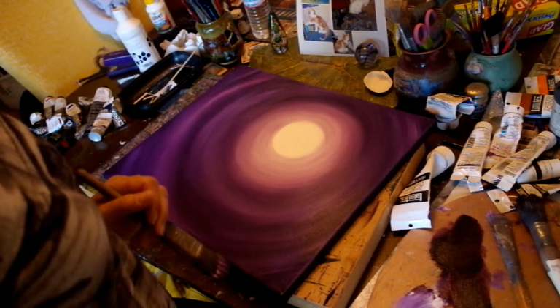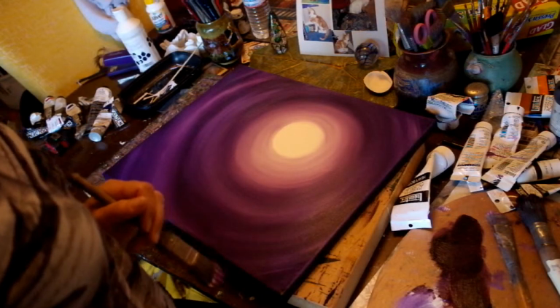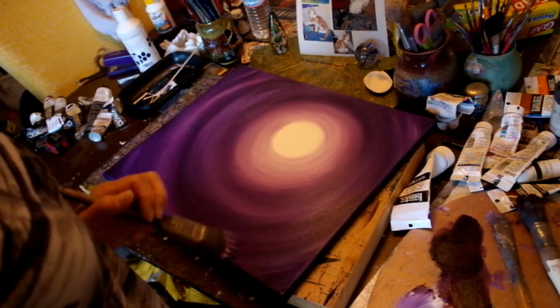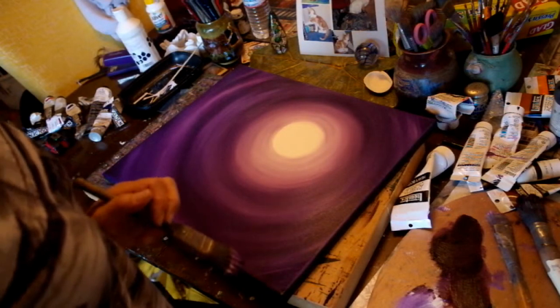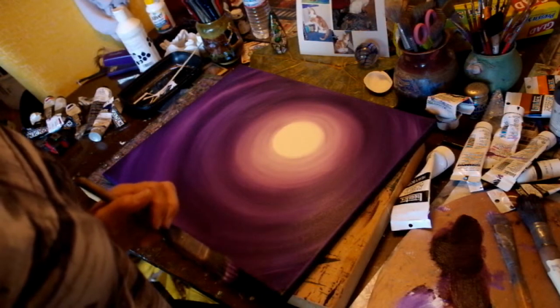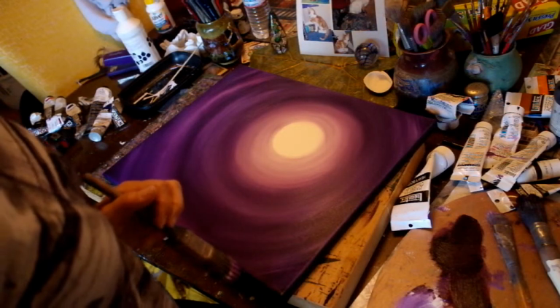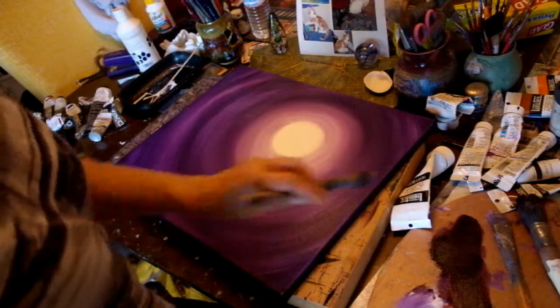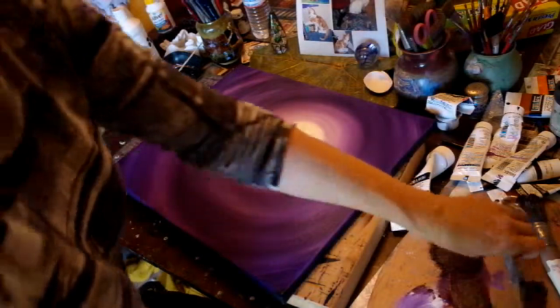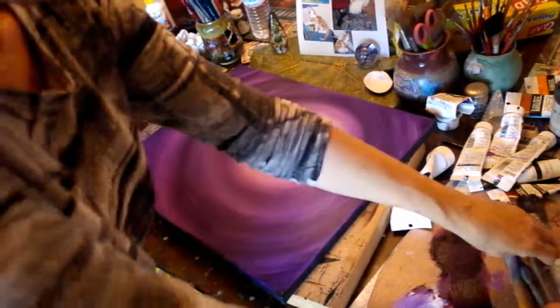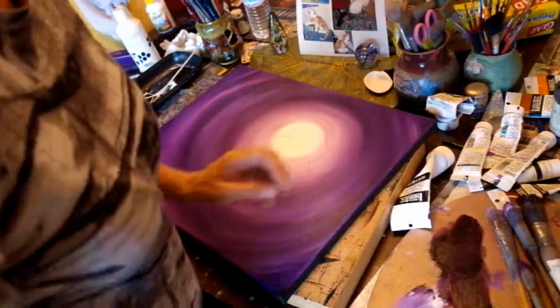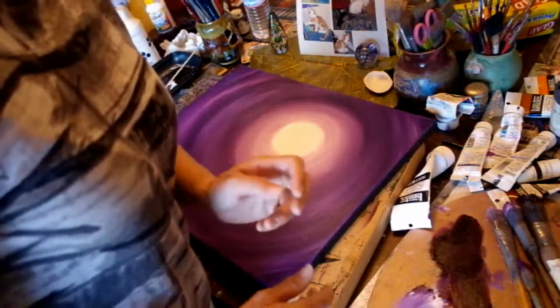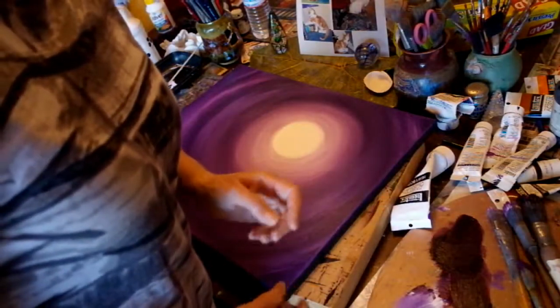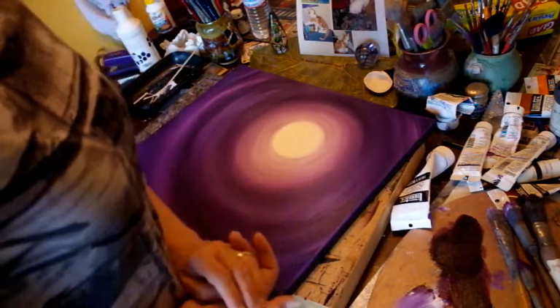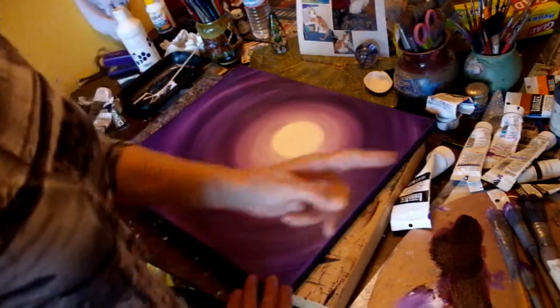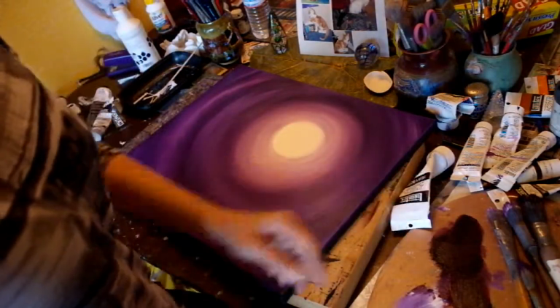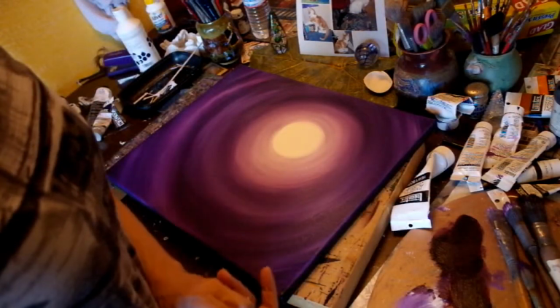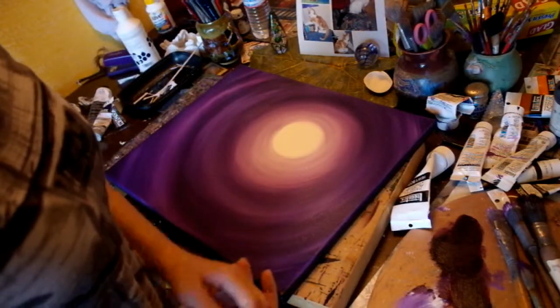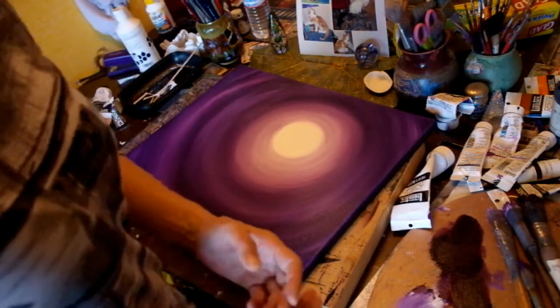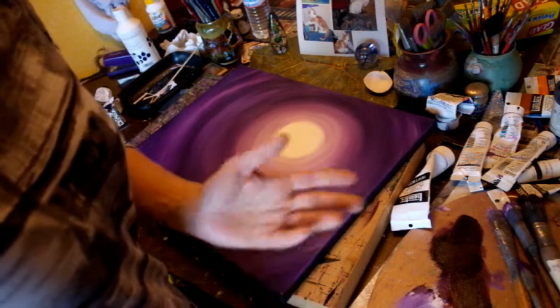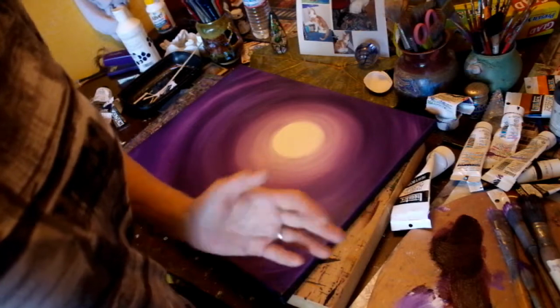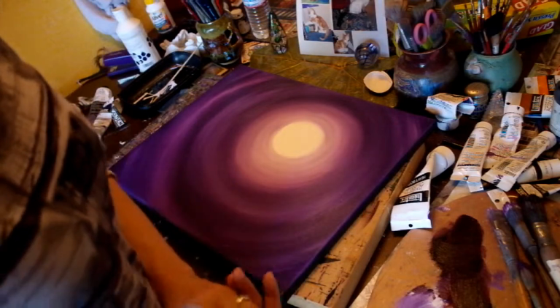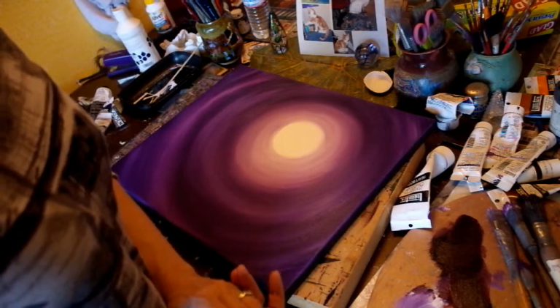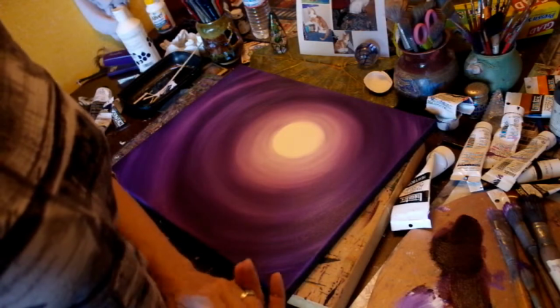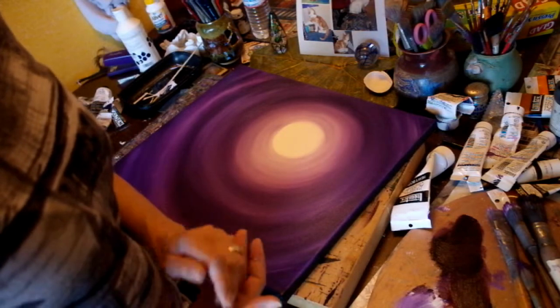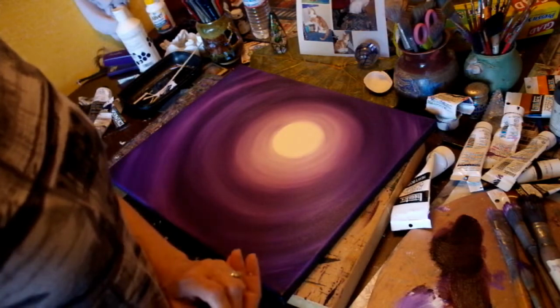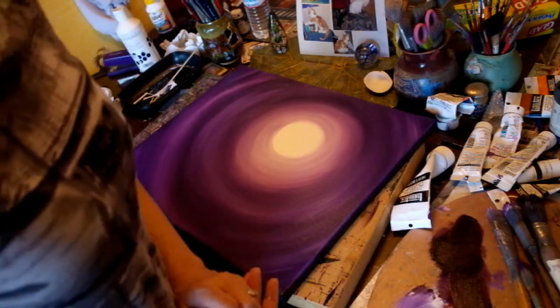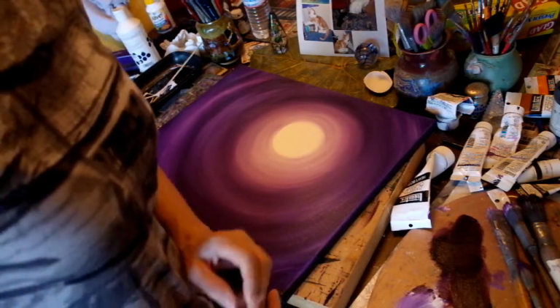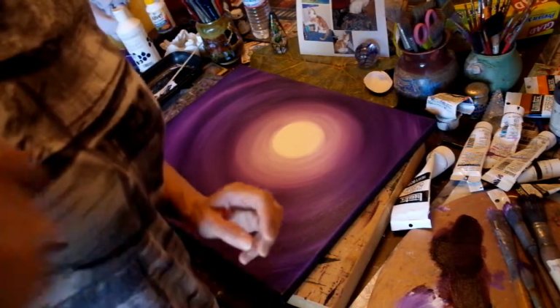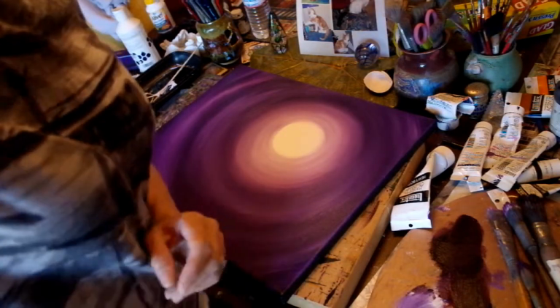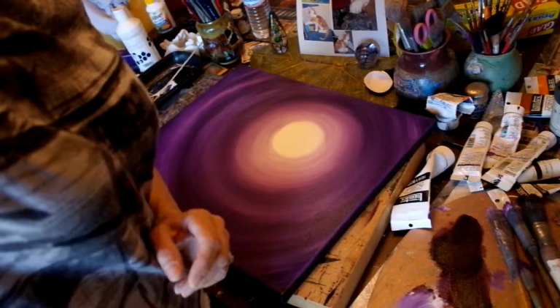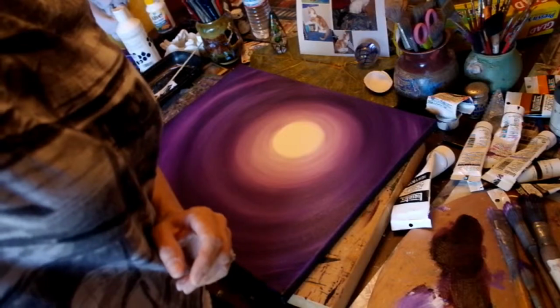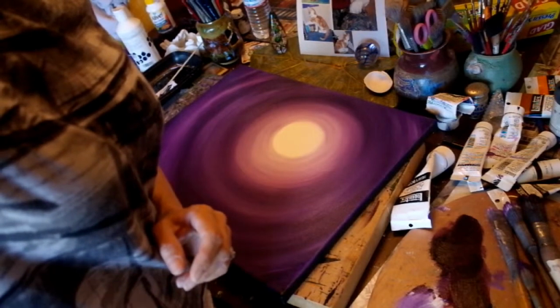That looks pretty good. I am going to stop for now so that I can rinse these brushes out, because again, quick drying acrylics — can't let the paint sit on there. I'll rejoin you later. Thank you for watching.